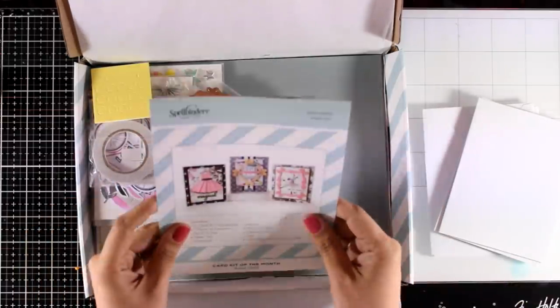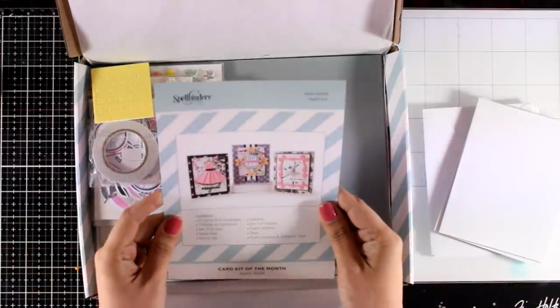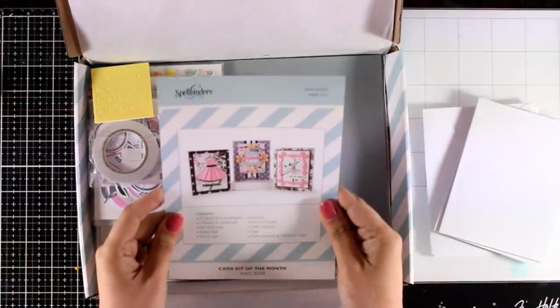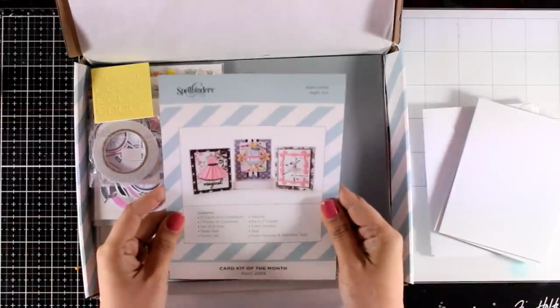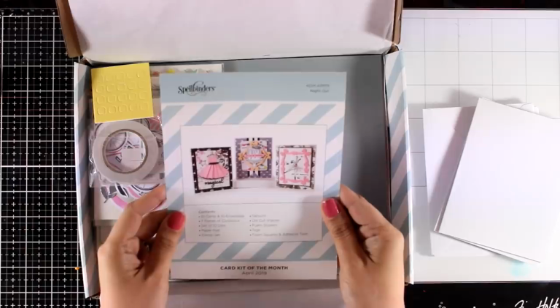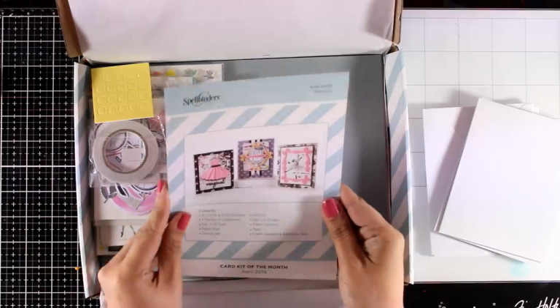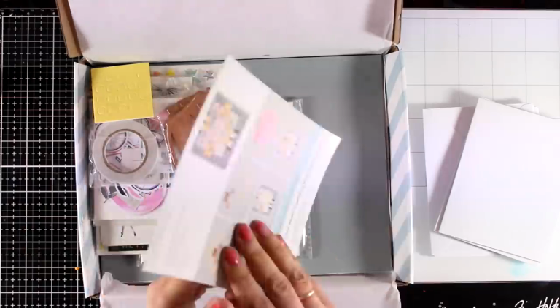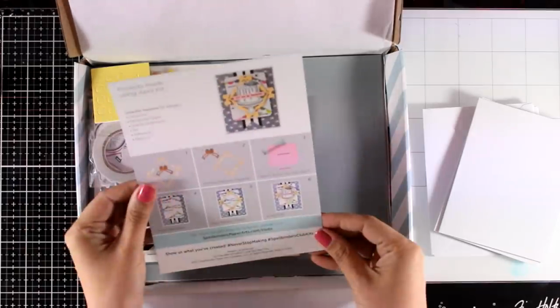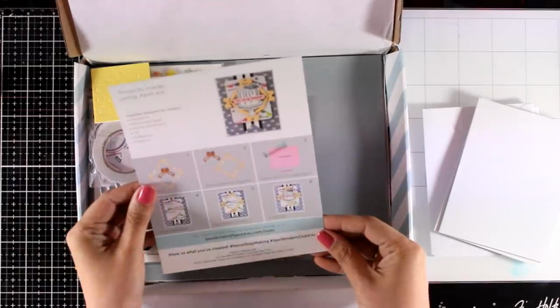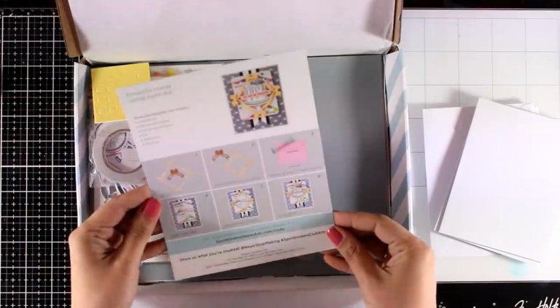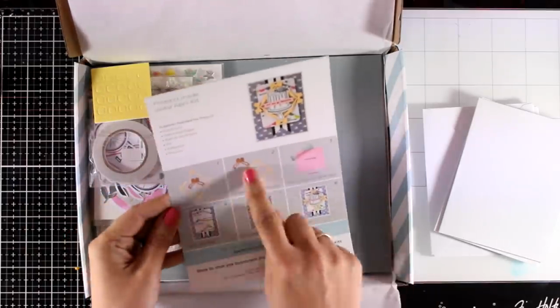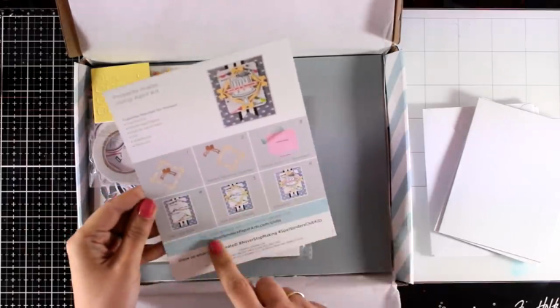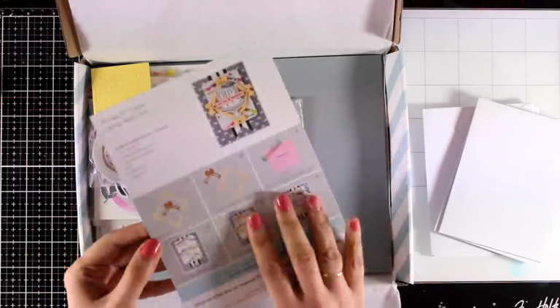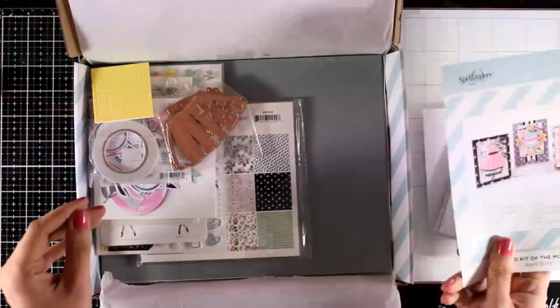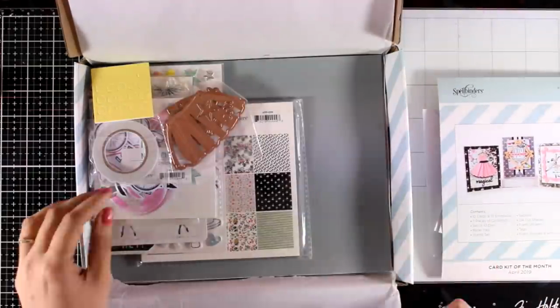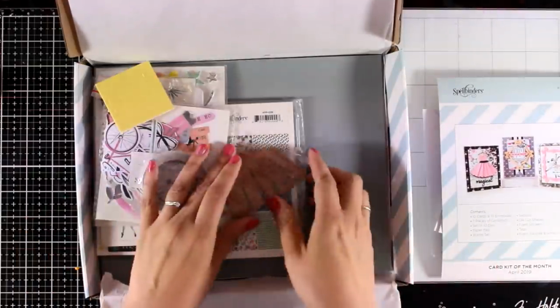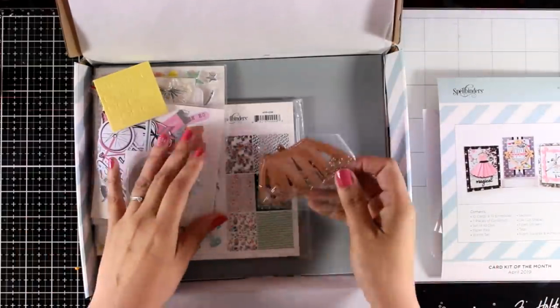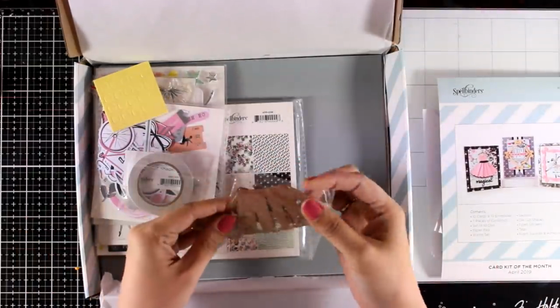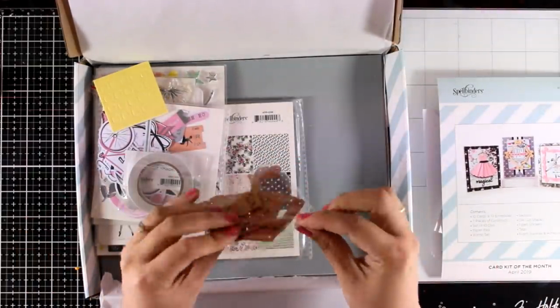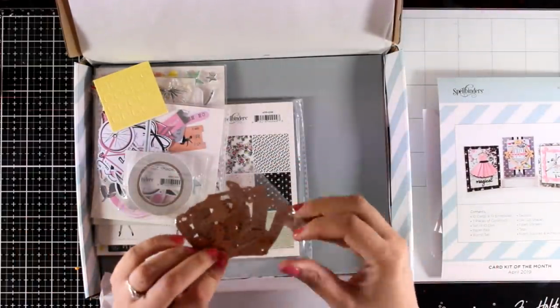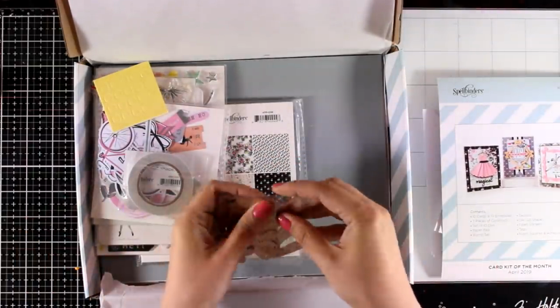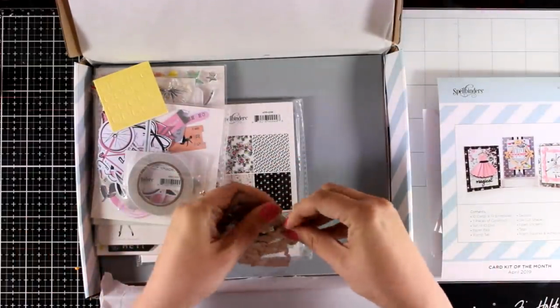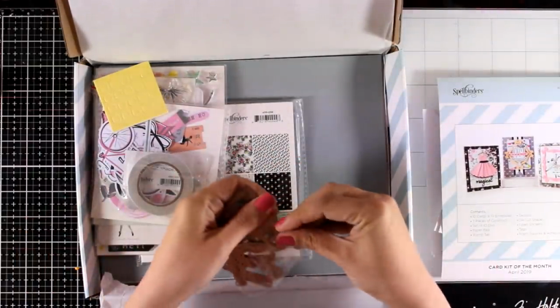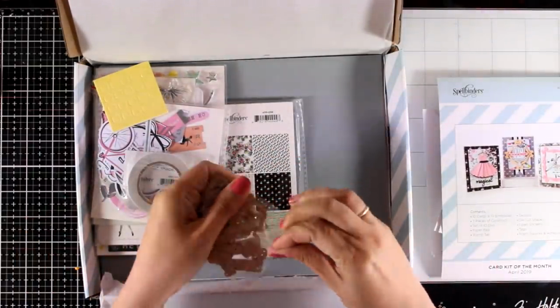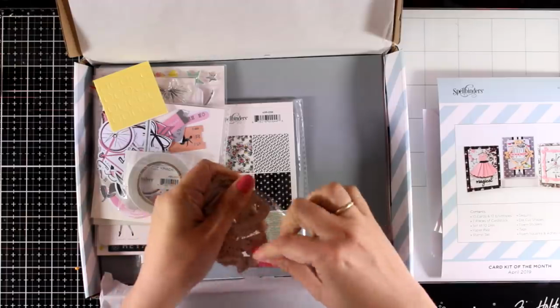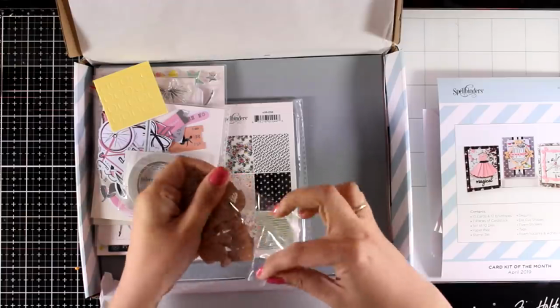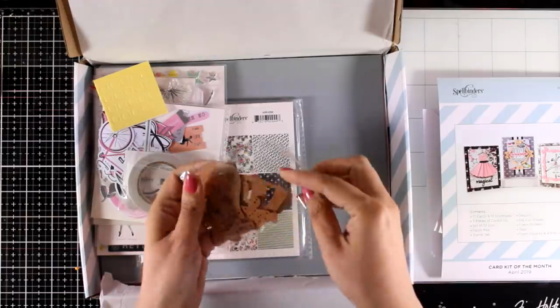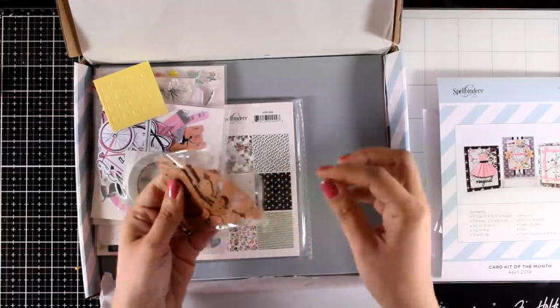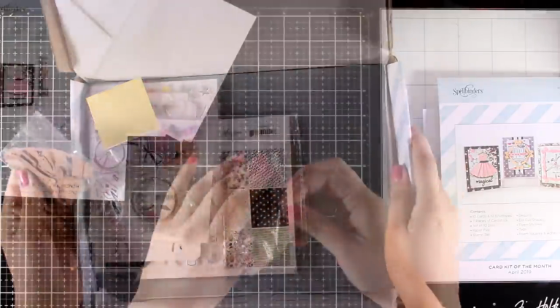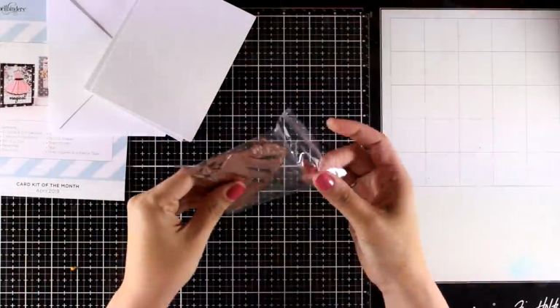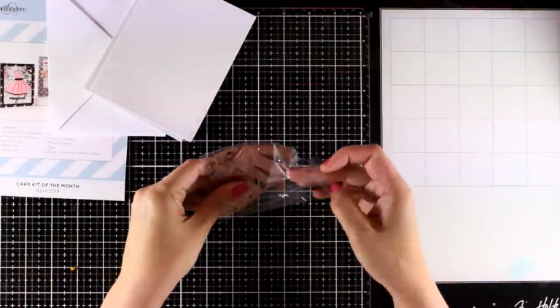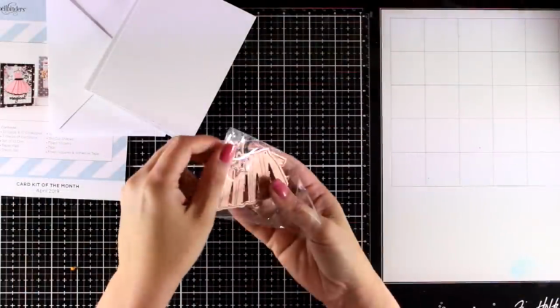You will also get this leaflet that lets you know all the contents of your kit, and at the back you will see some inspiration. You also have to go to their website — you will see lots of inspiration there for this kit as well. Let's start with the dies — there is a little bag here which is packed with dies.